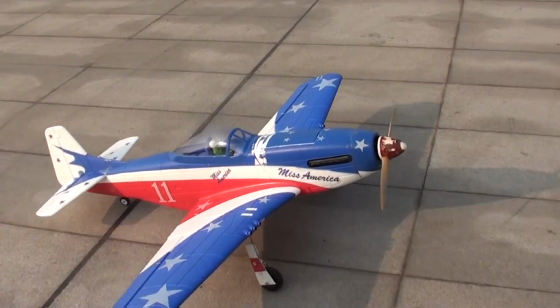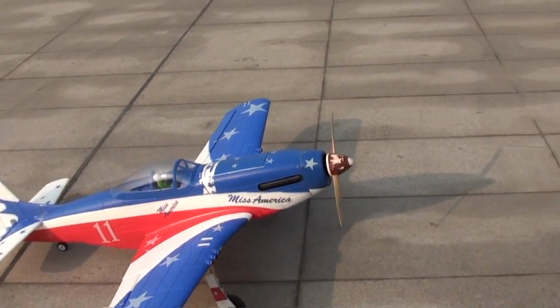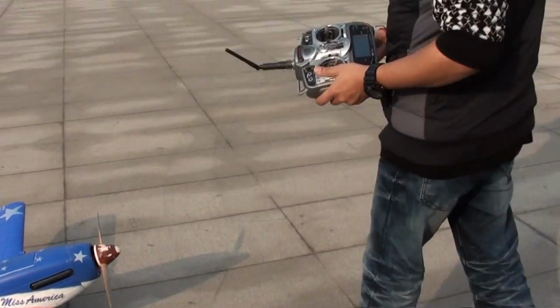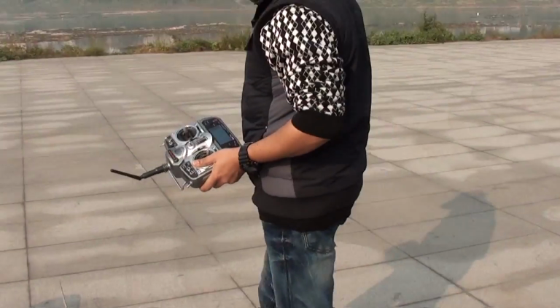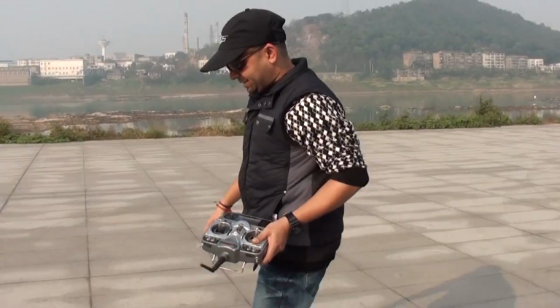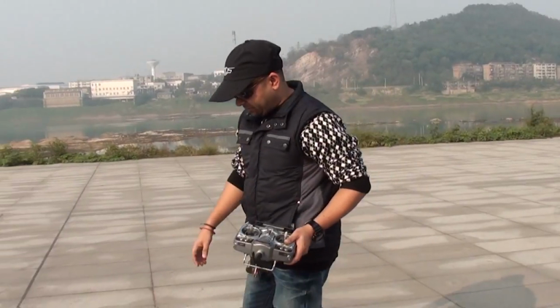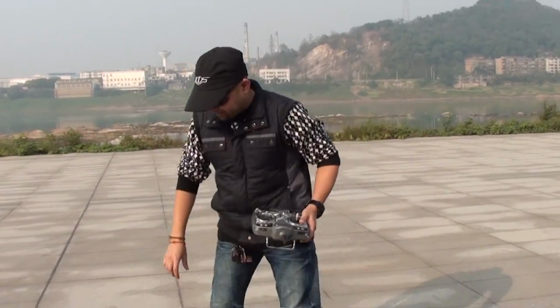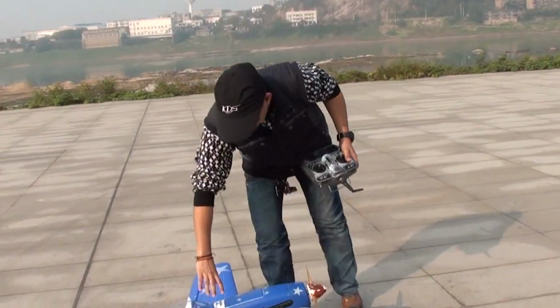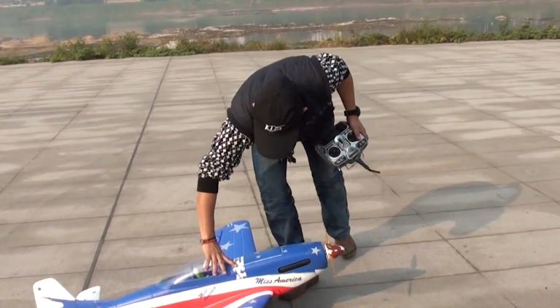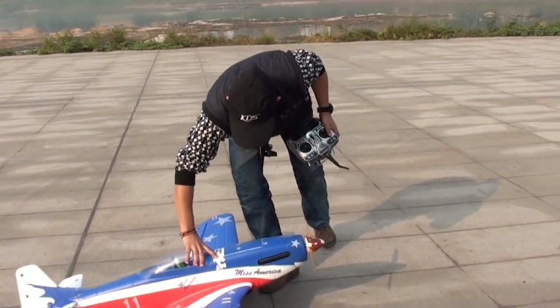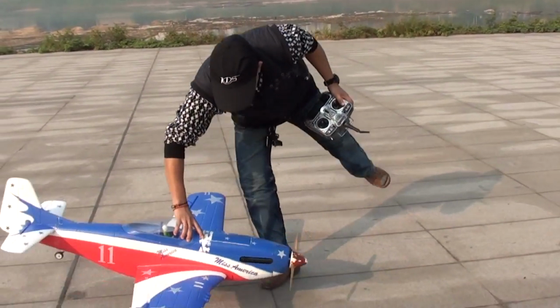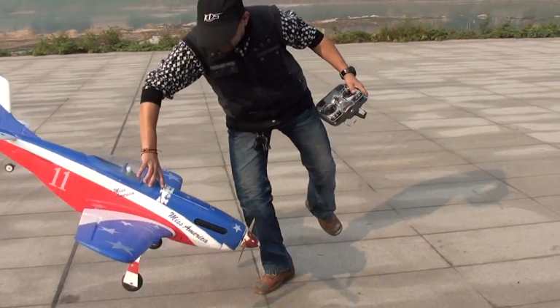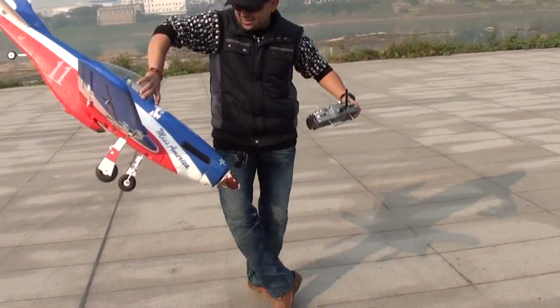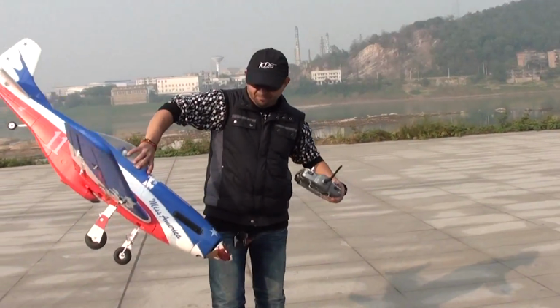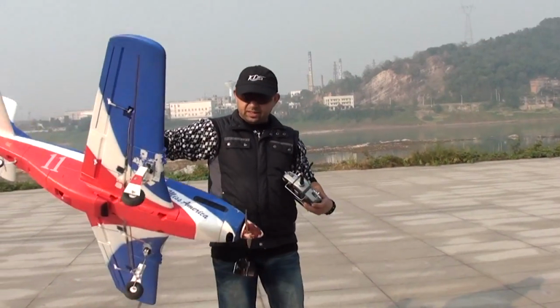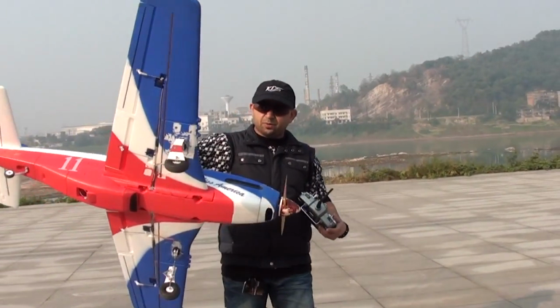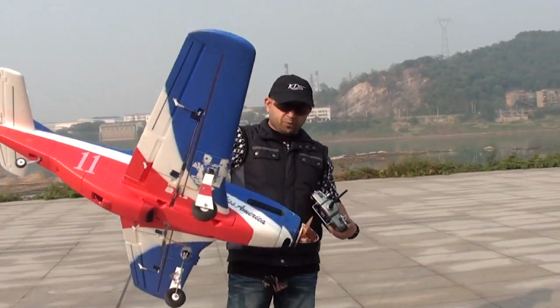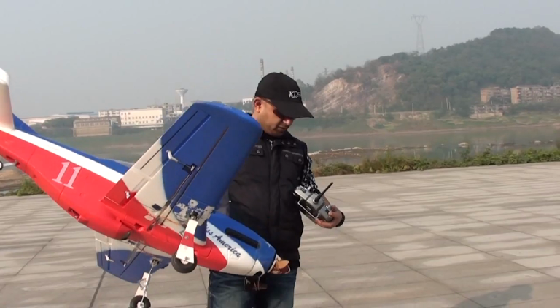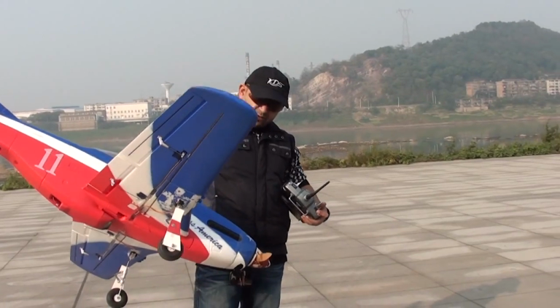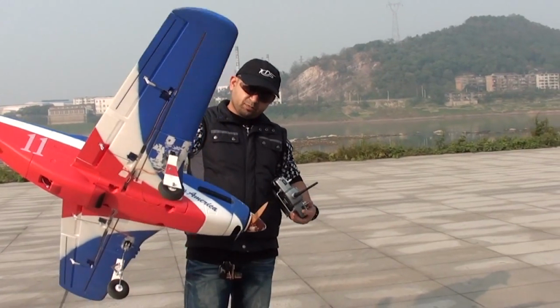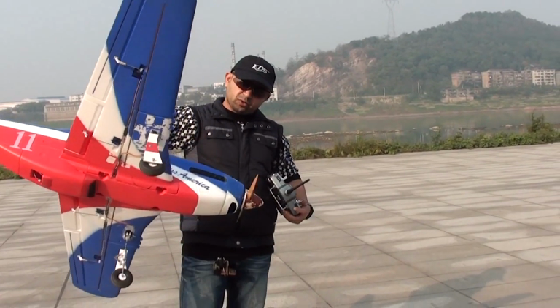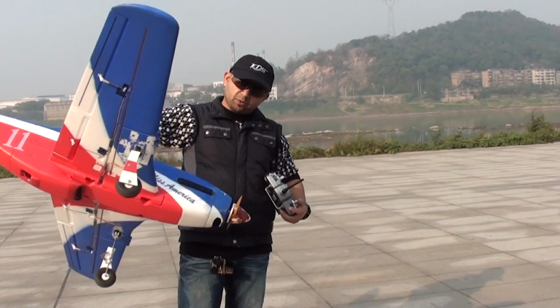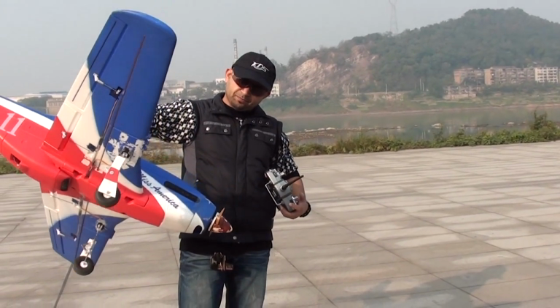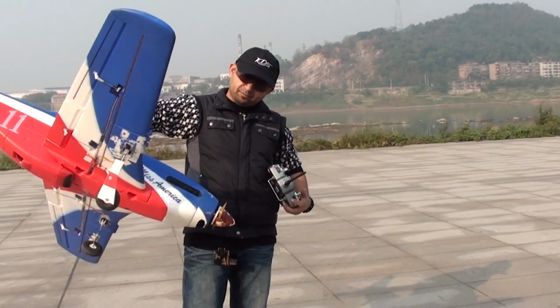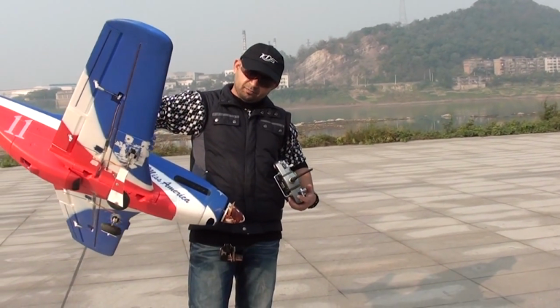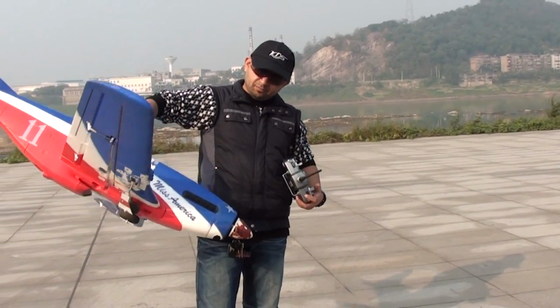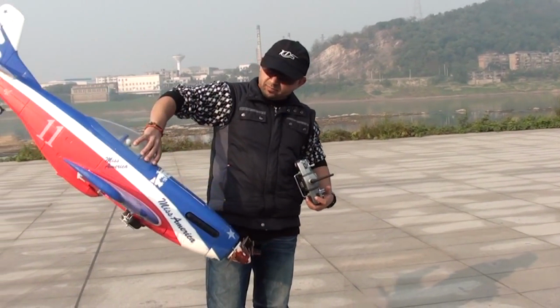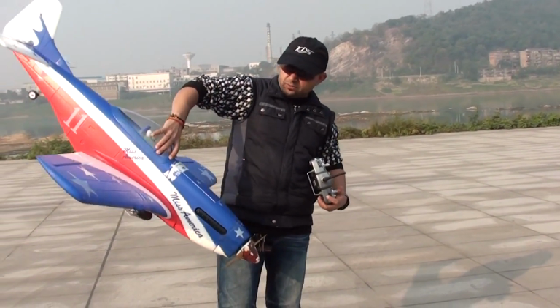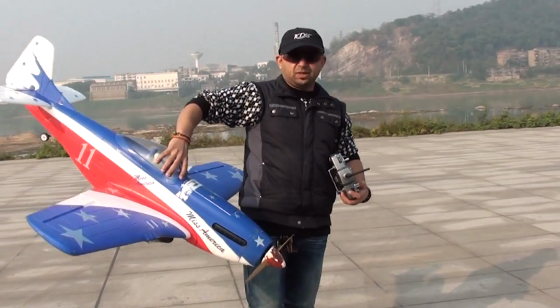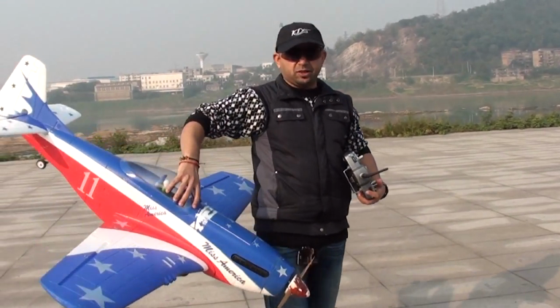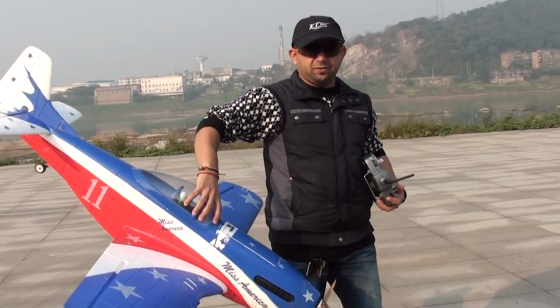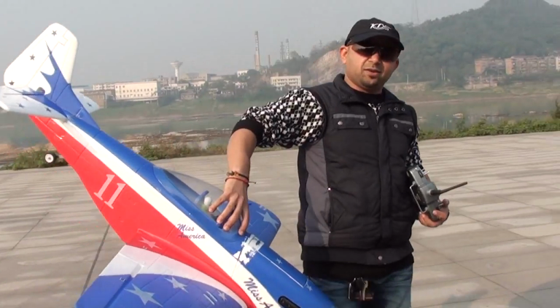So we will leave it on the 14x6 propeller and we will call it an upgraded bird, because this is where we get most of the power. So enjoy, let's fly helicopters.